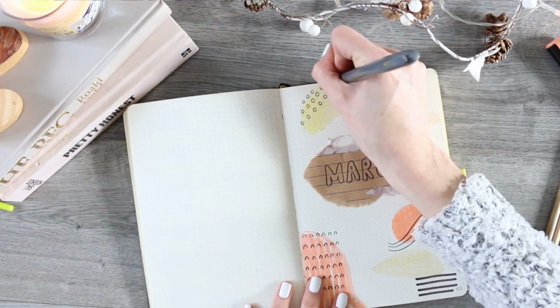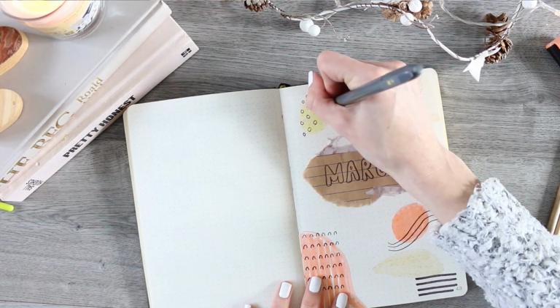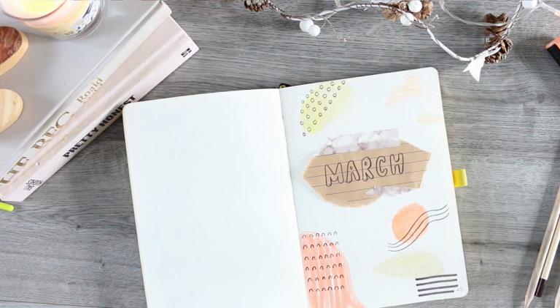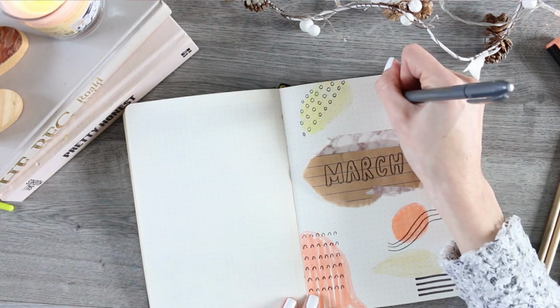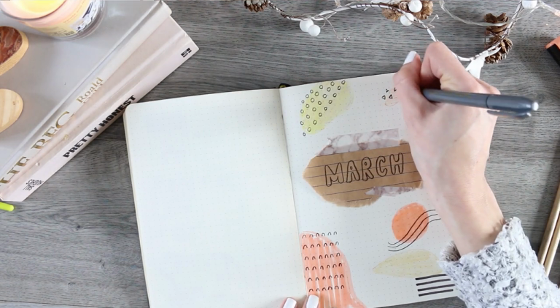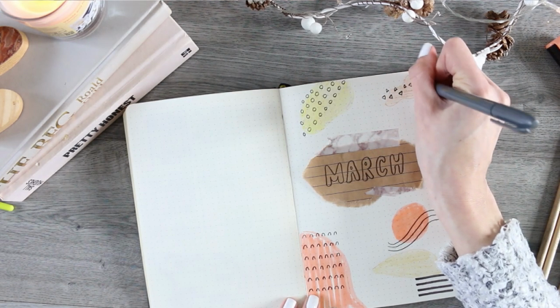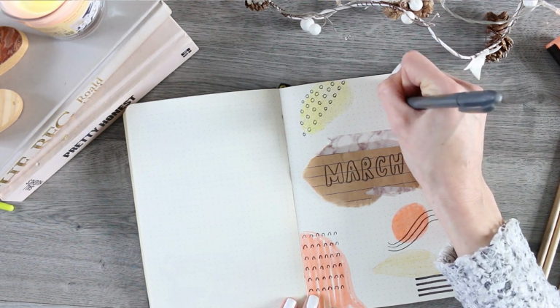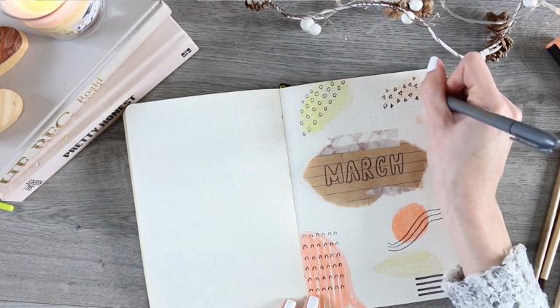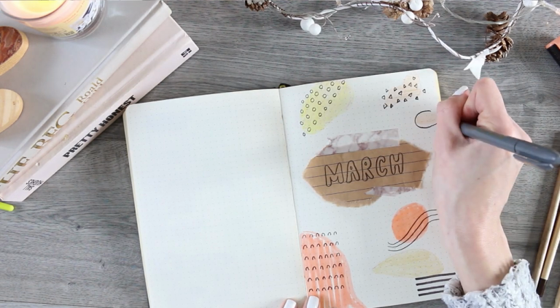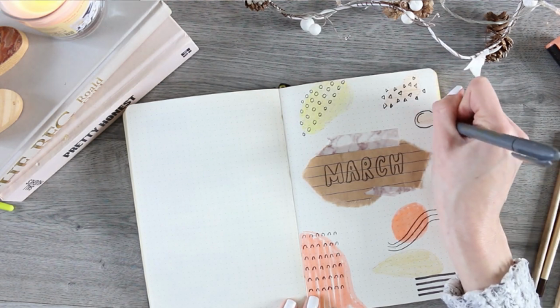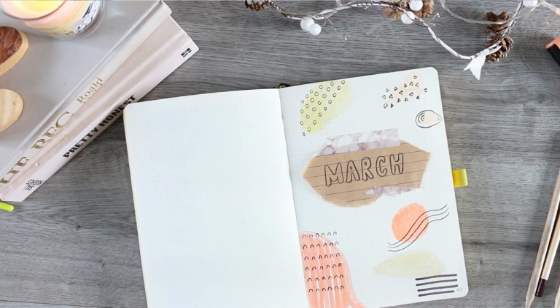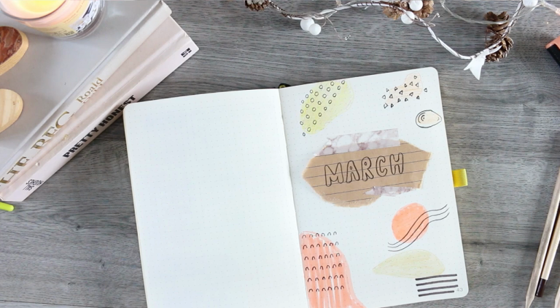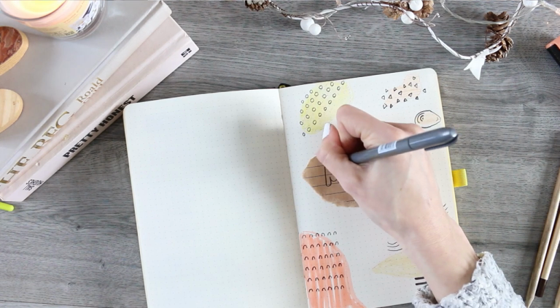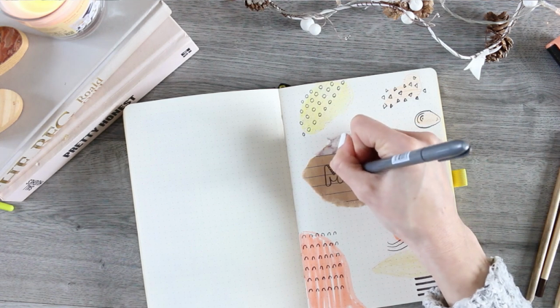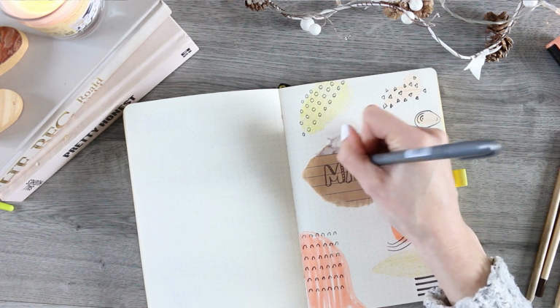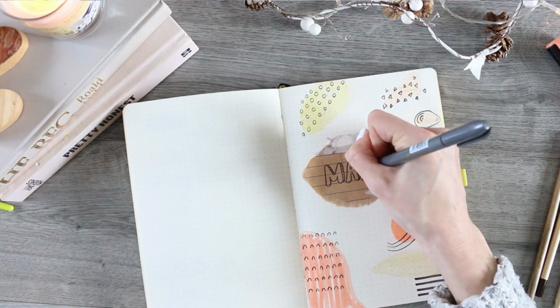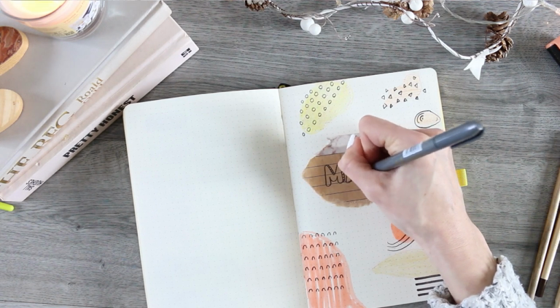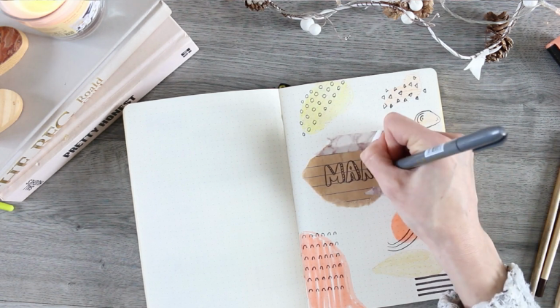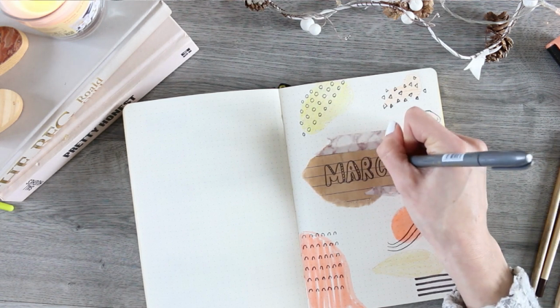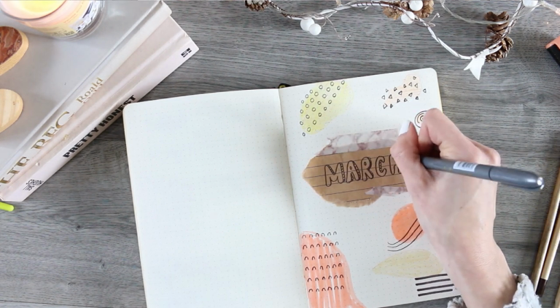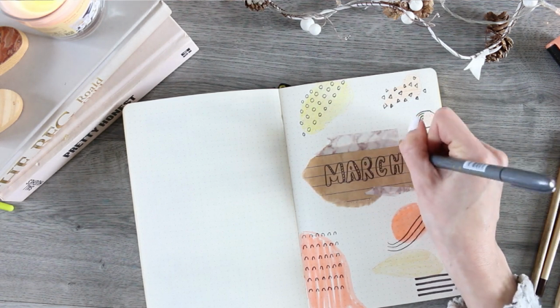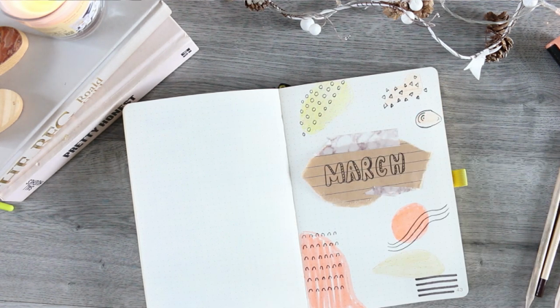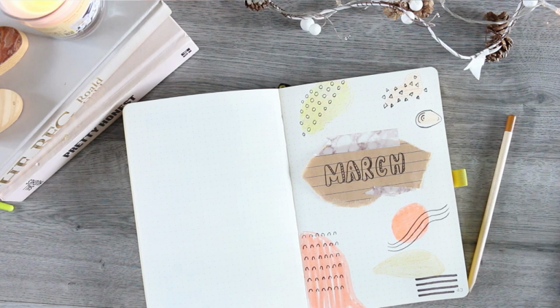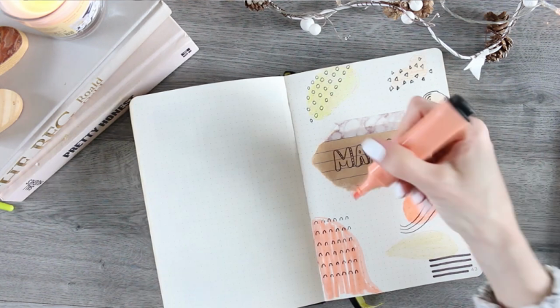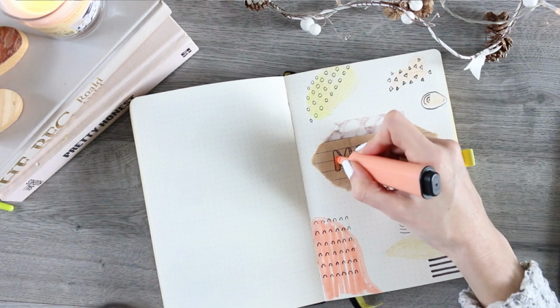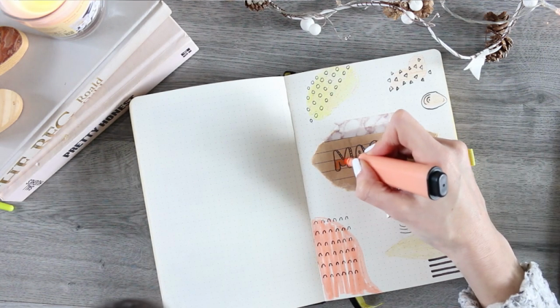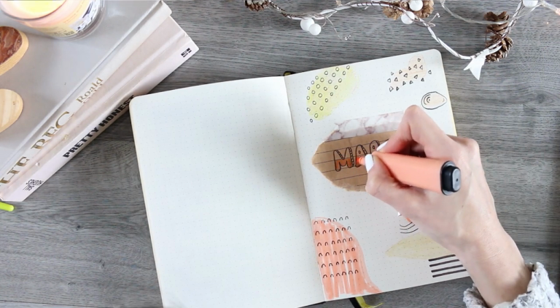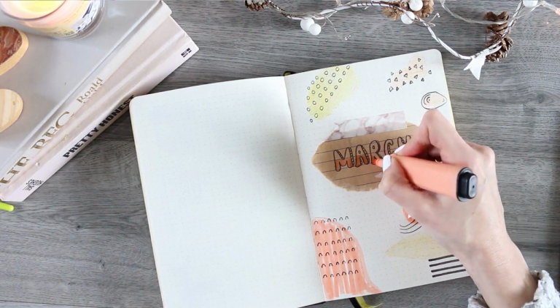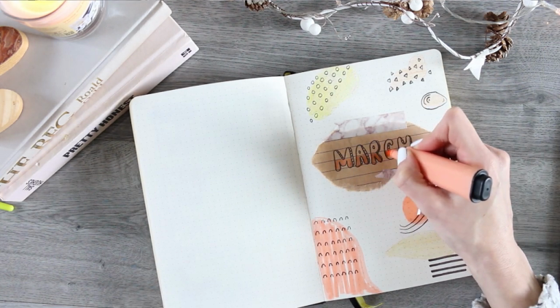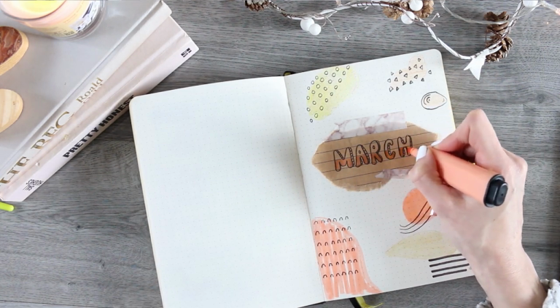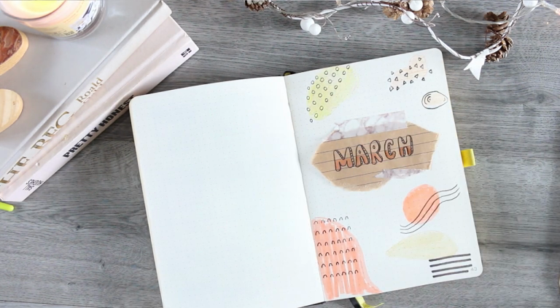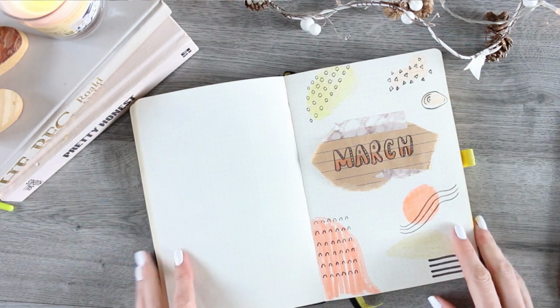It's a little bit quirky for me because I'm not normally this adventurous in my bullet journal. After I finished, I felt like 'March' needed a little pop because it was getting a bit lost, so I added a drop shadow and then took a highlighter to color the bottom half.